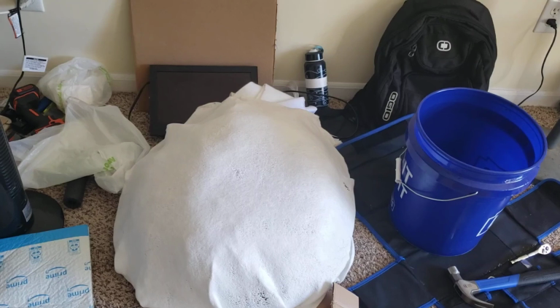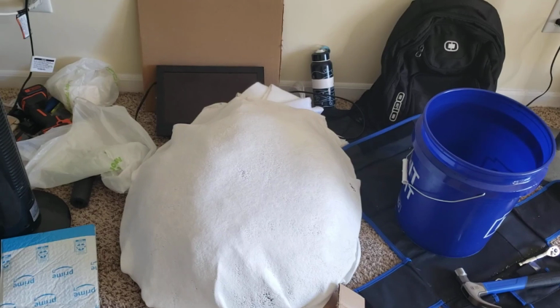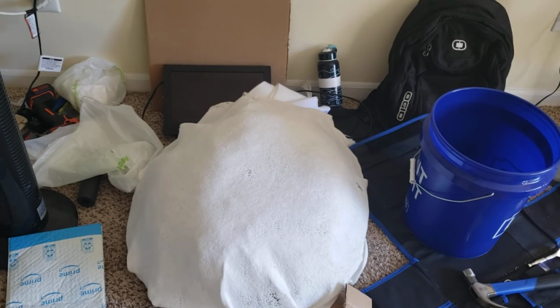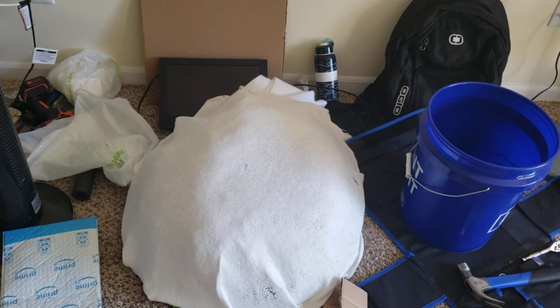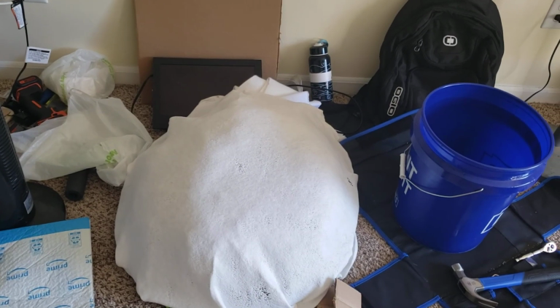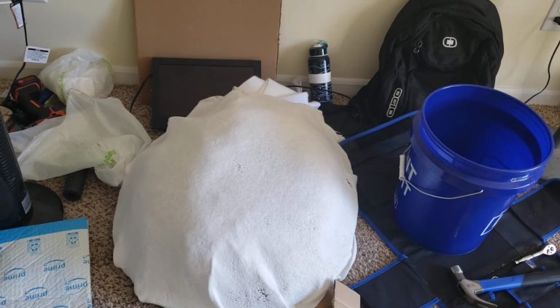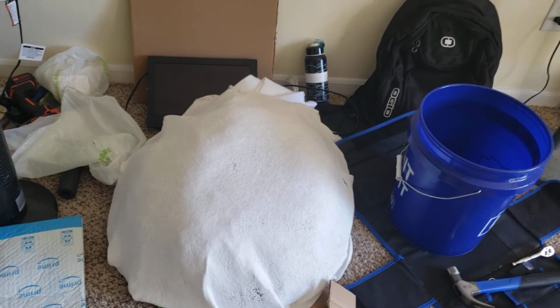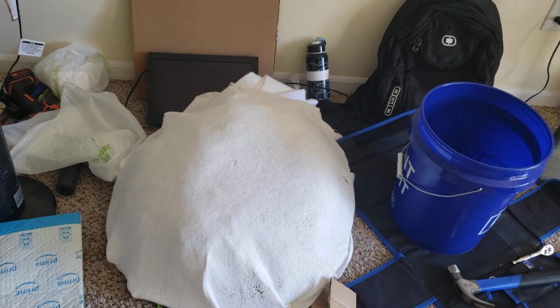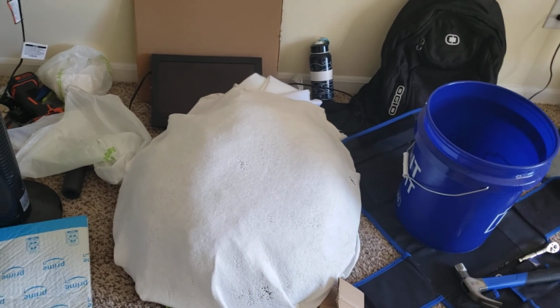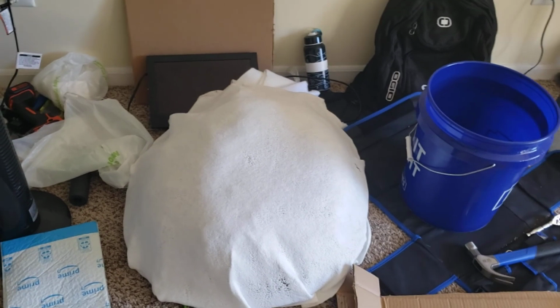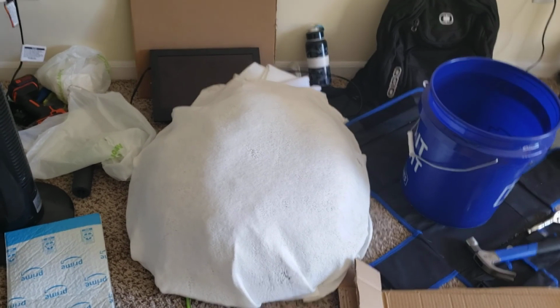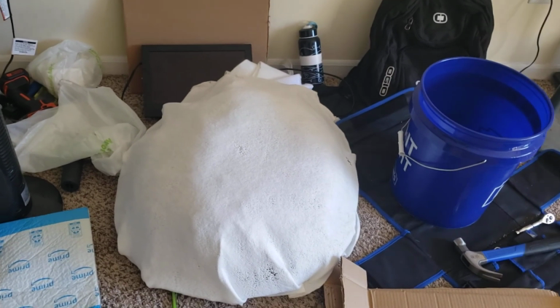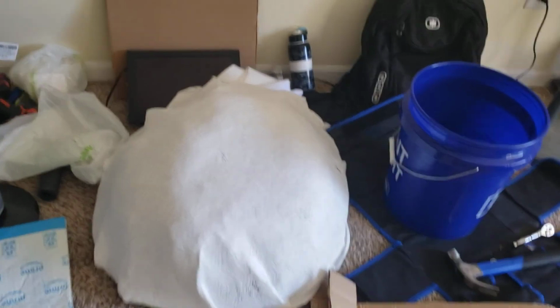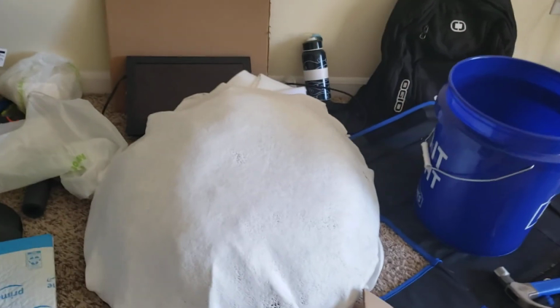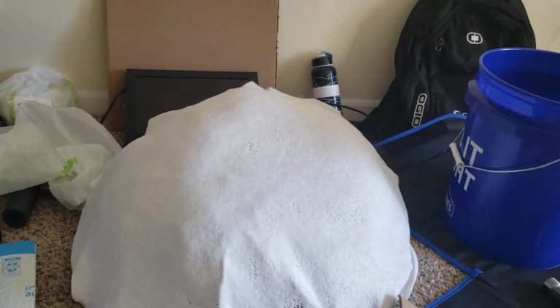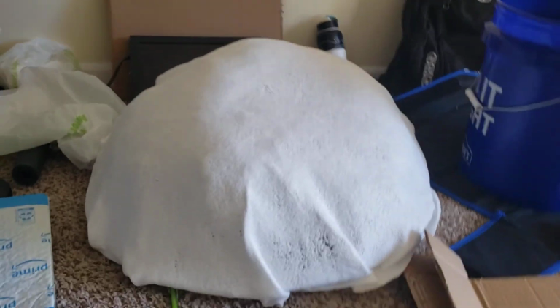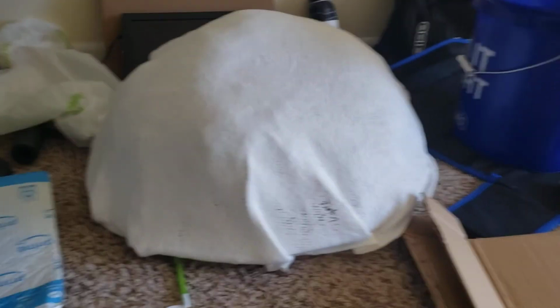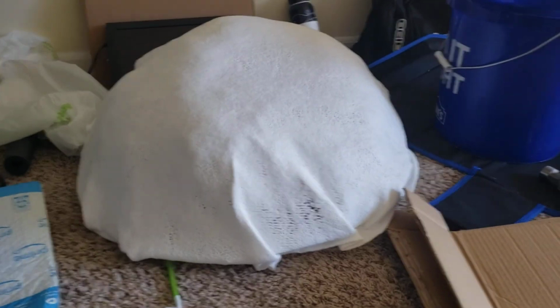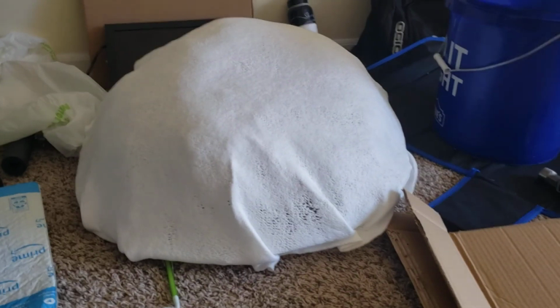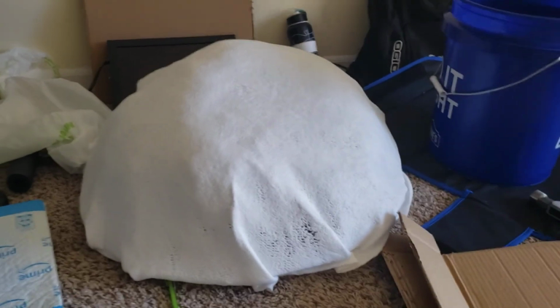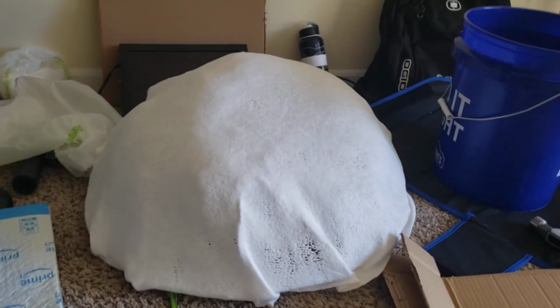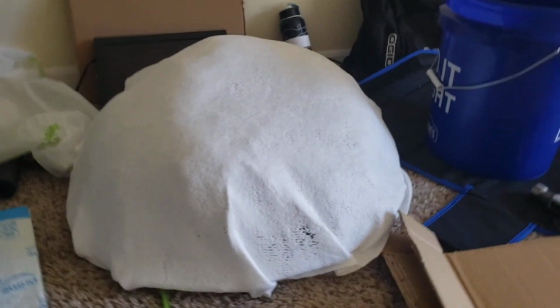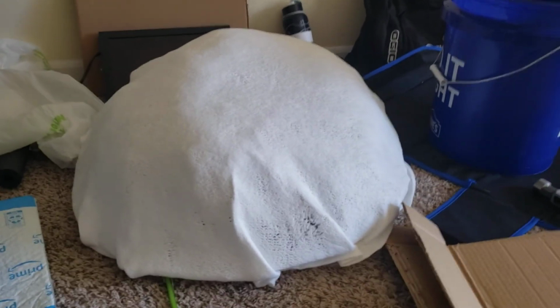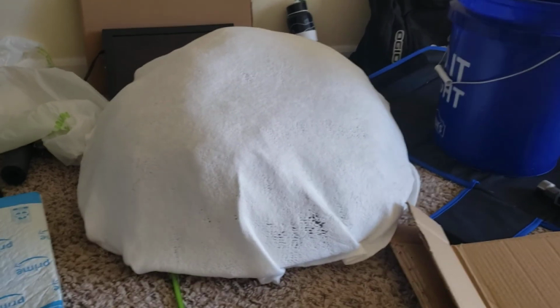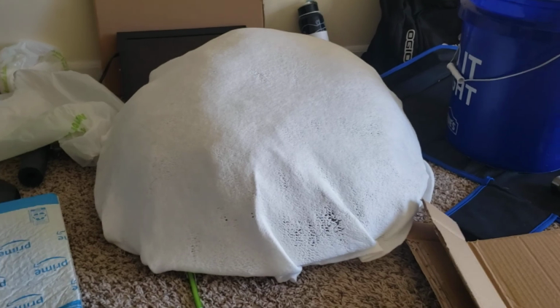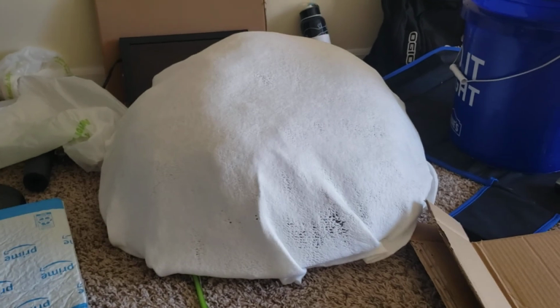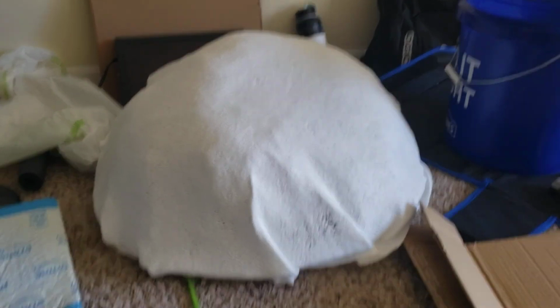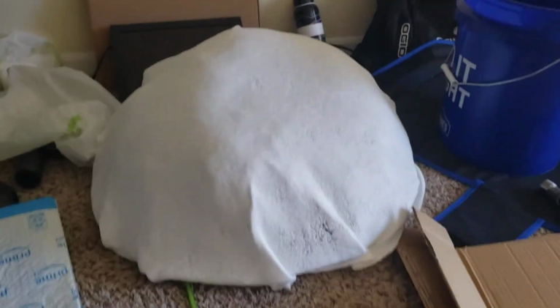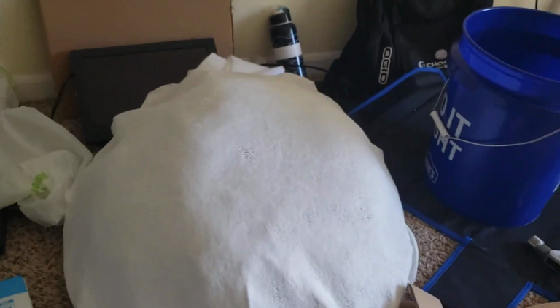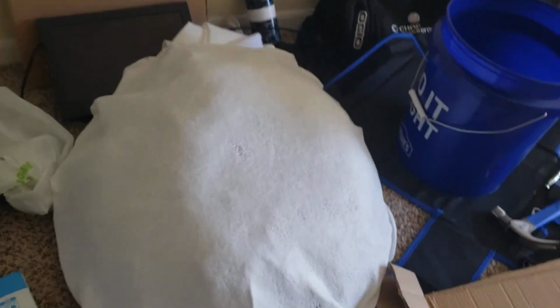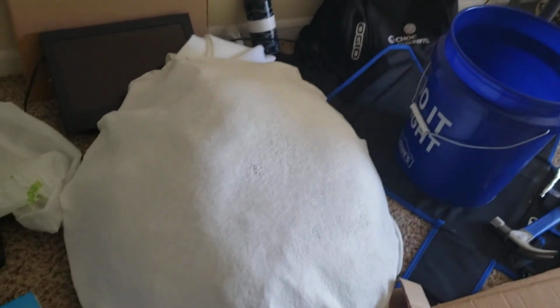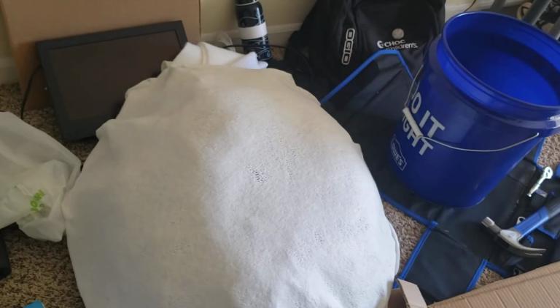Welcome to the cosplay vlog for the inky cap mushroom, number two. This is going to be all about the different fabrics and textiles I'm using.